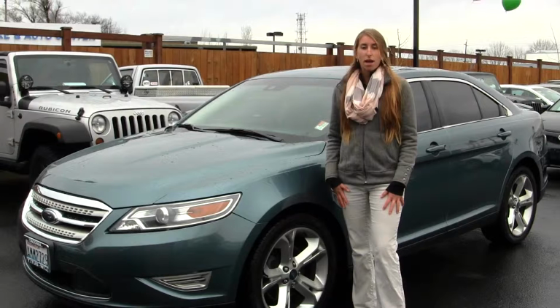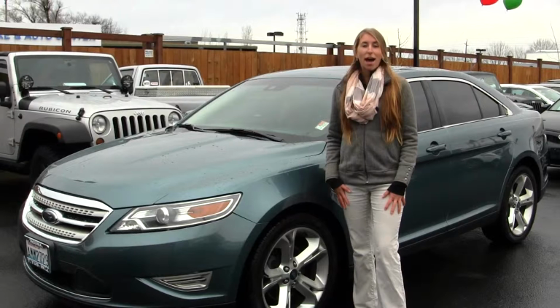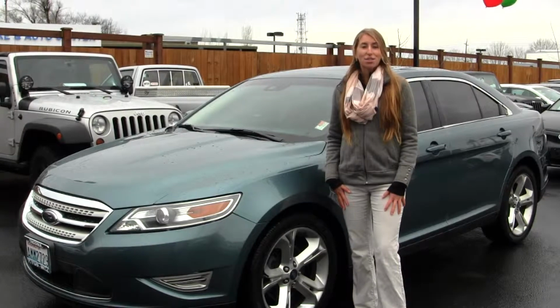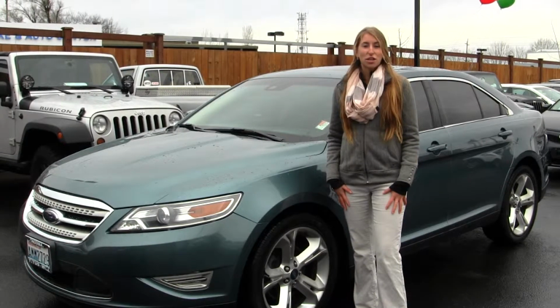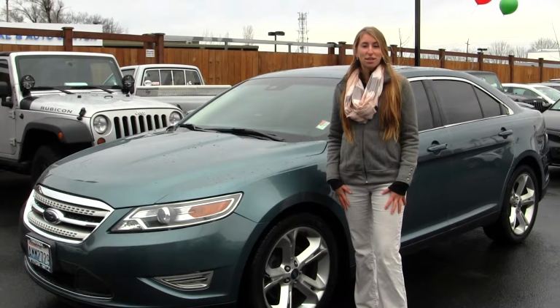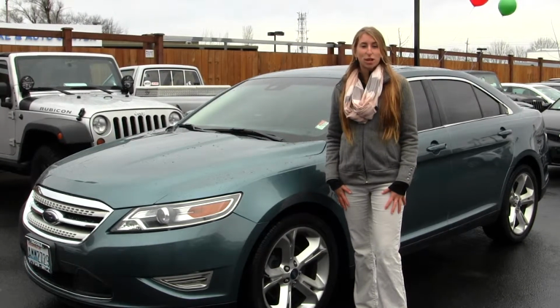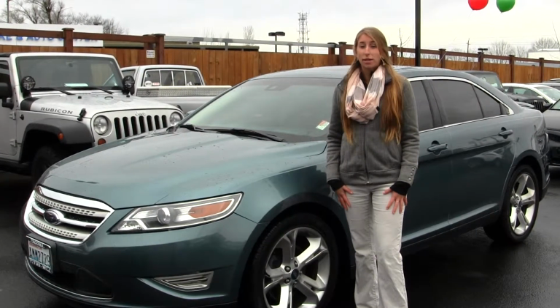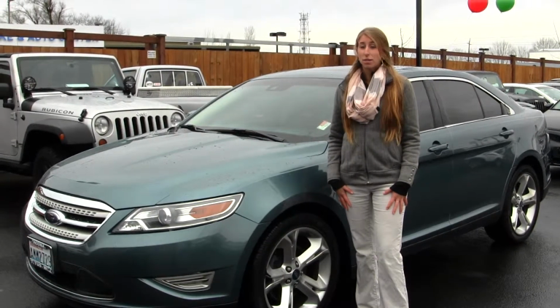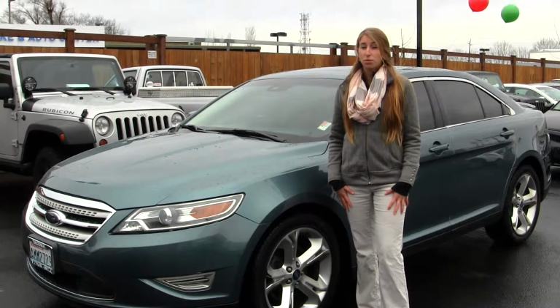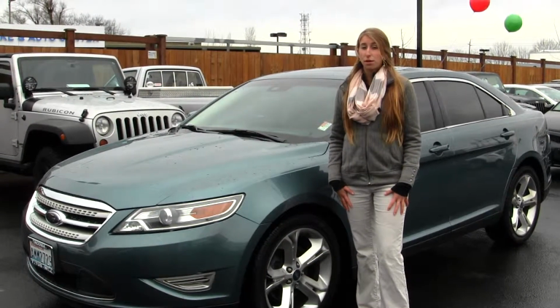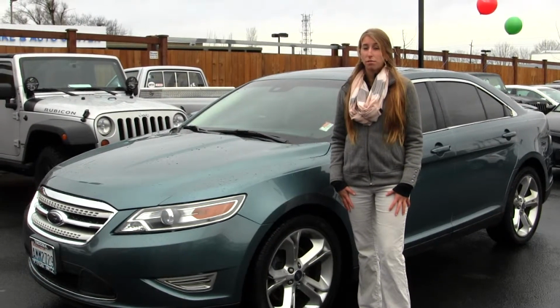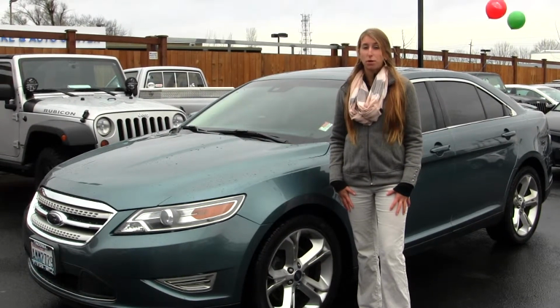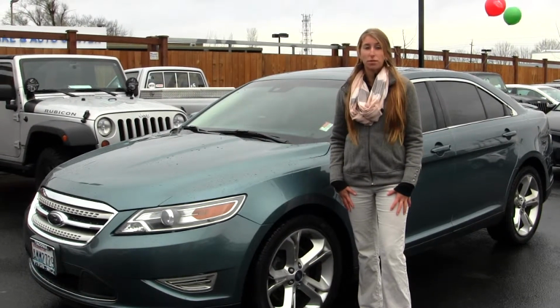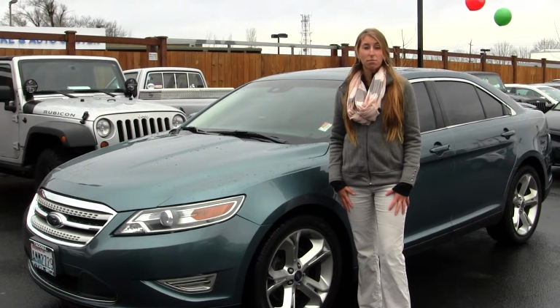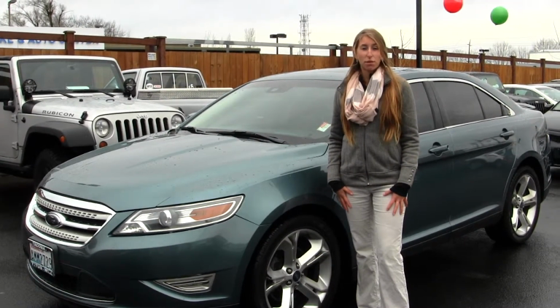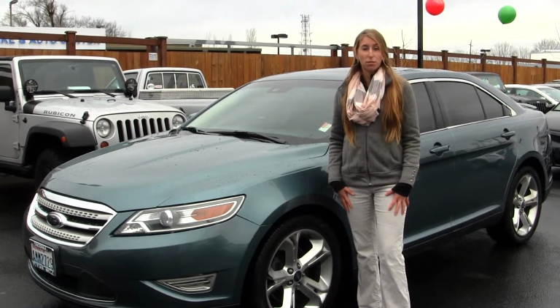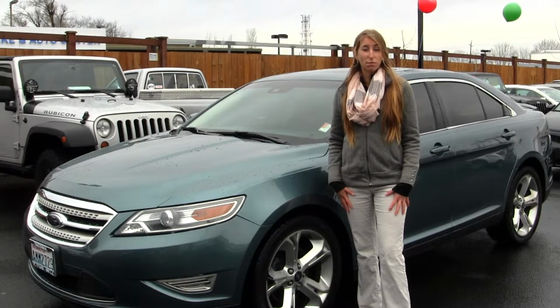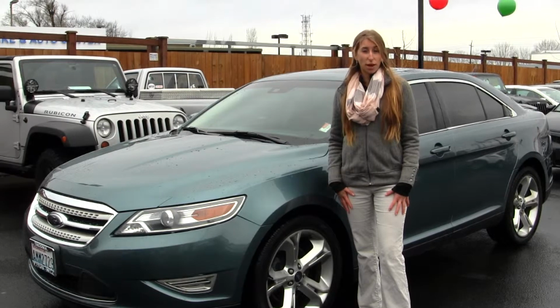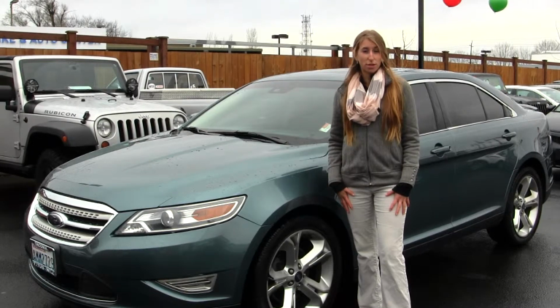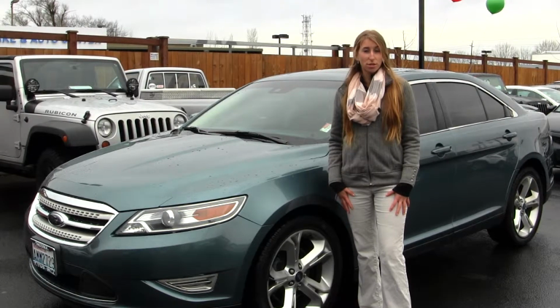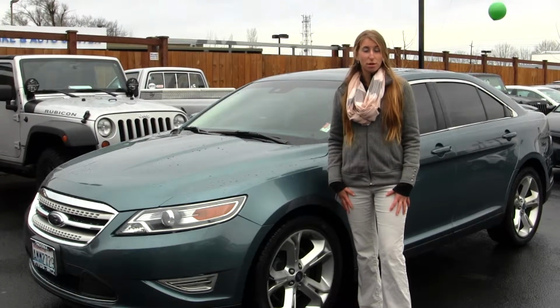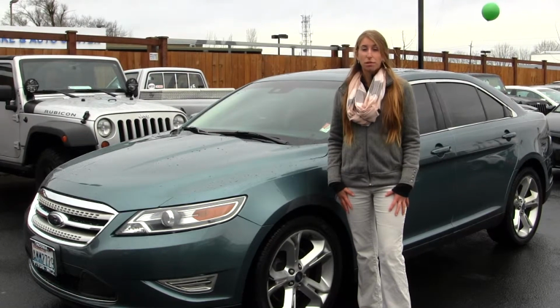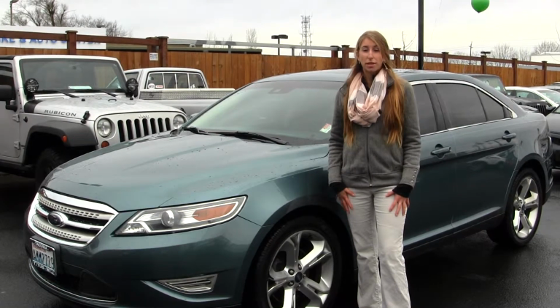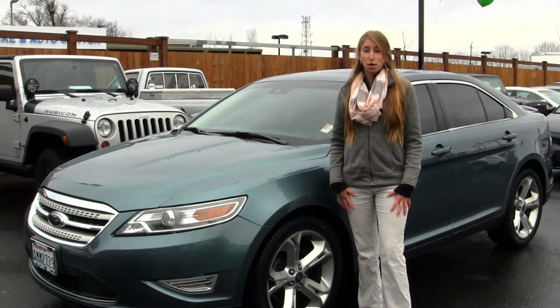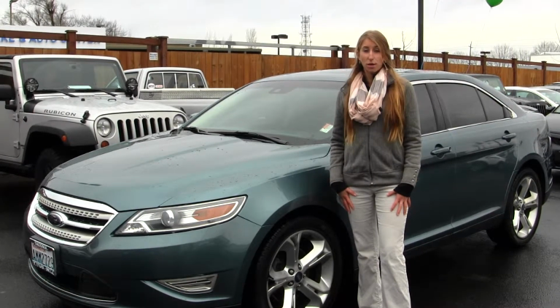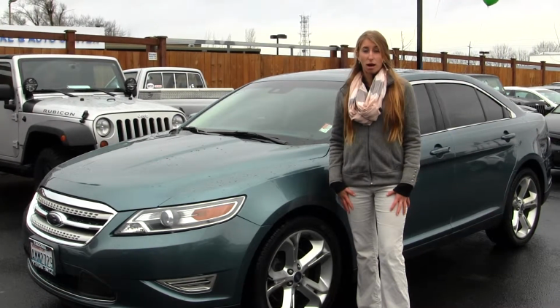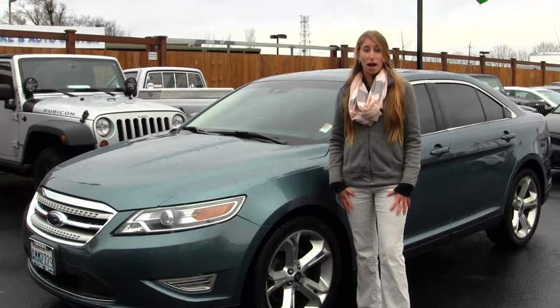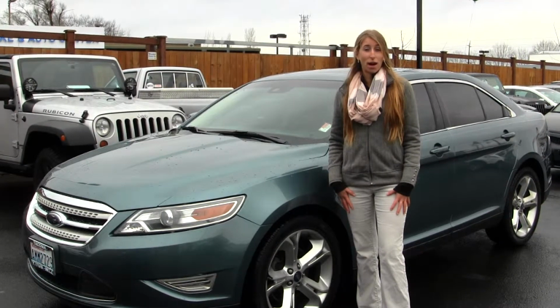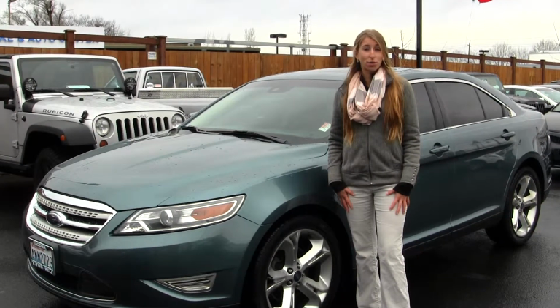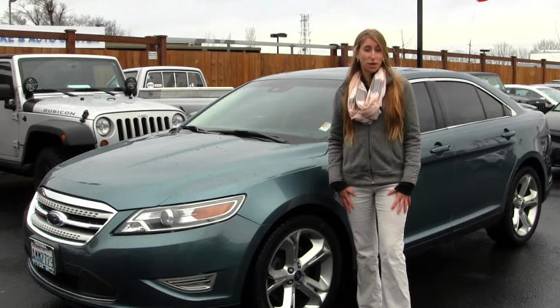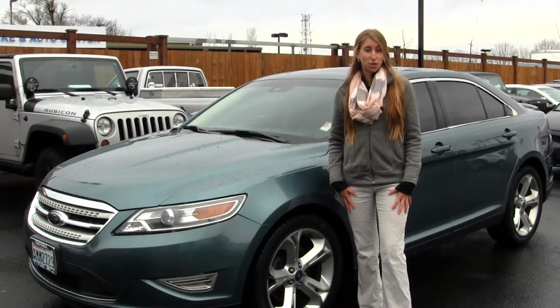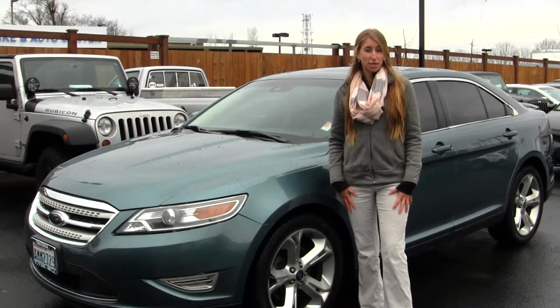Hi, this is Chelsea. Today I'm at Titus Will Toyota. We've been owned by the same family for over 75 years. We're located in Tacoma off of I-5 and the 38th Street exit.